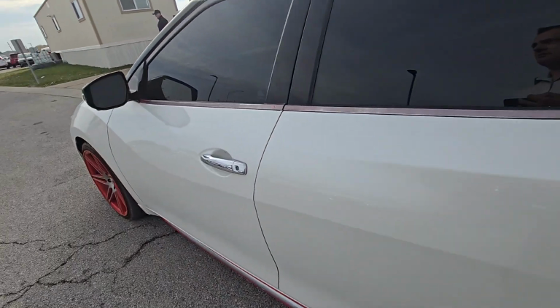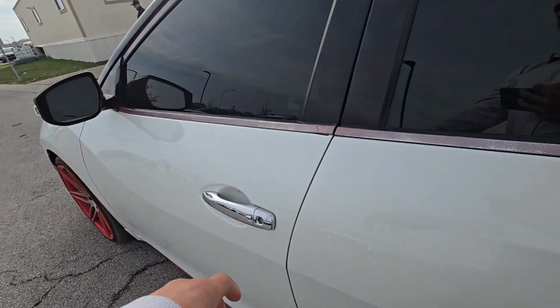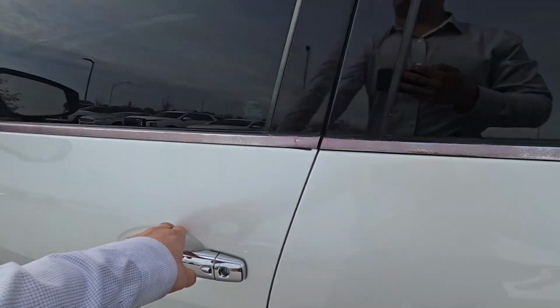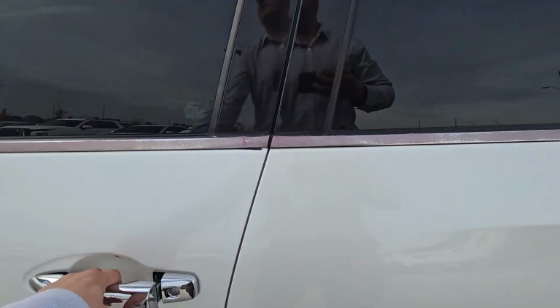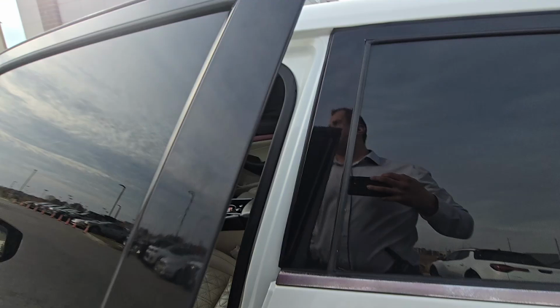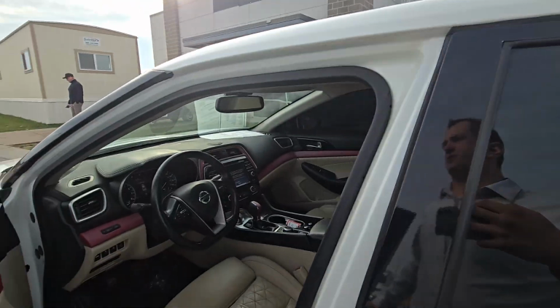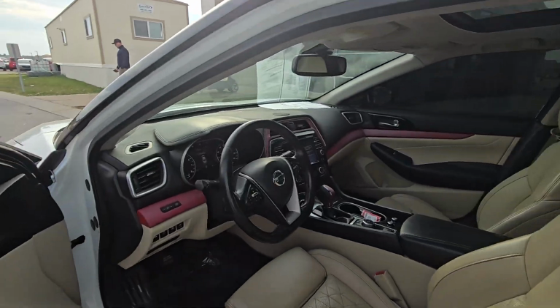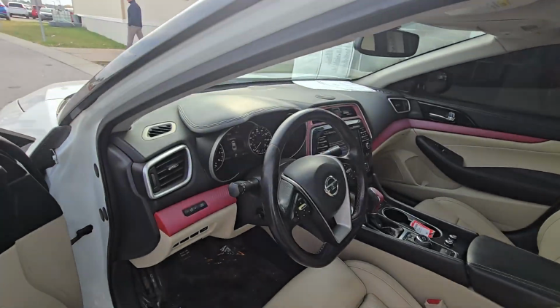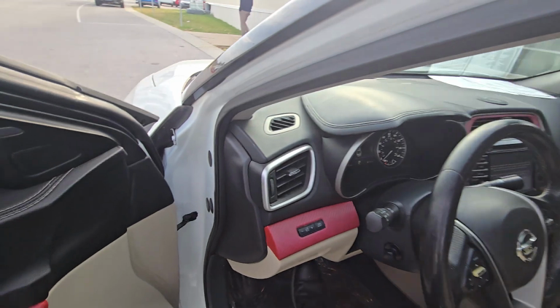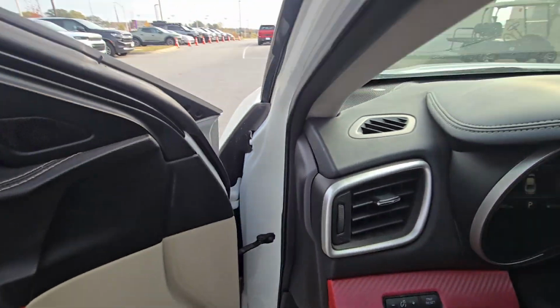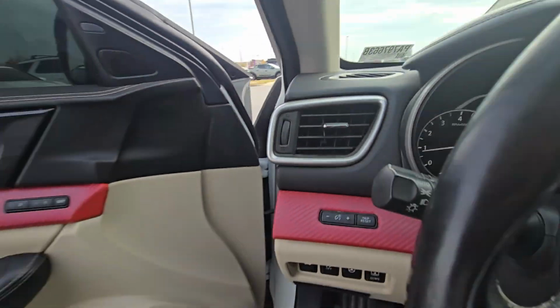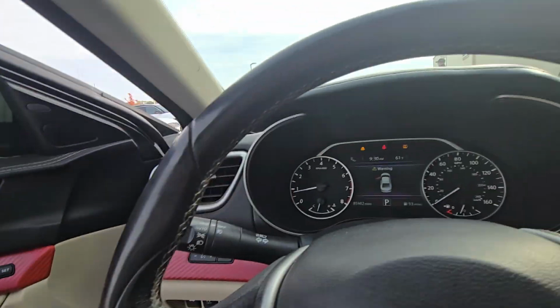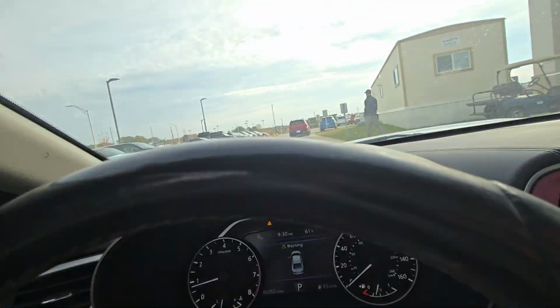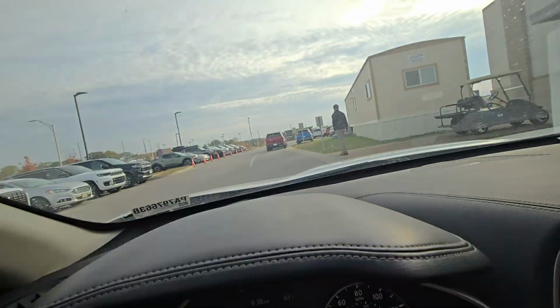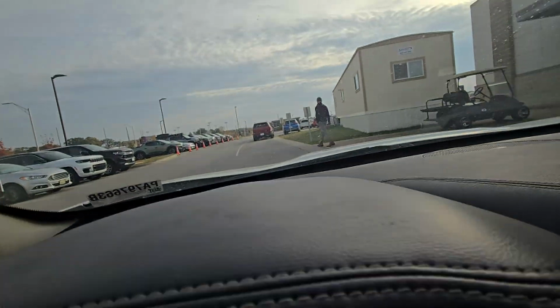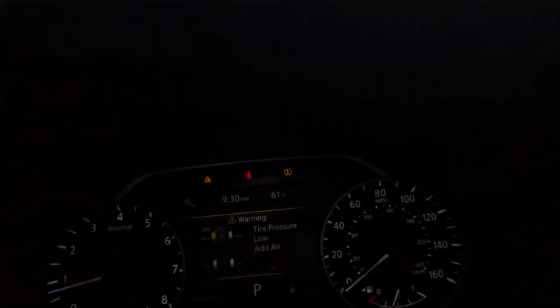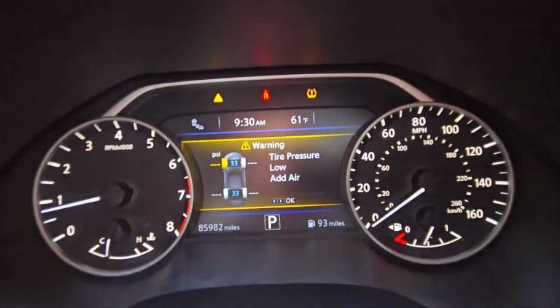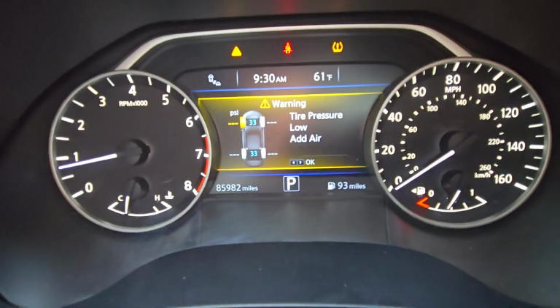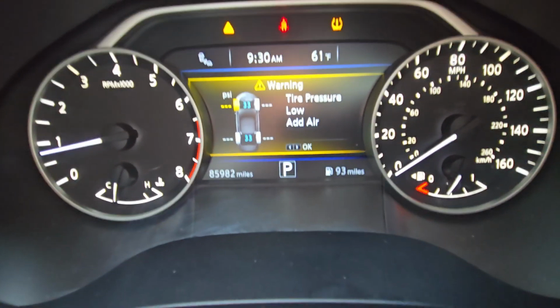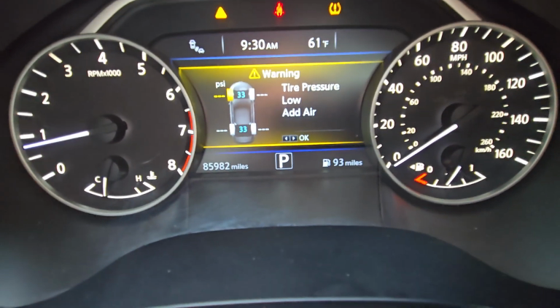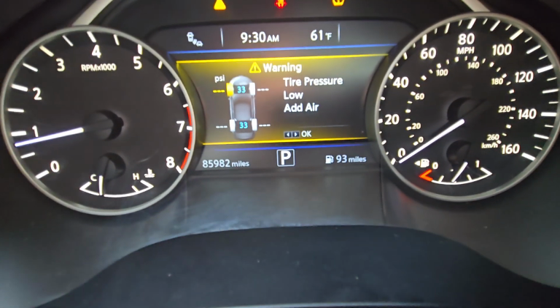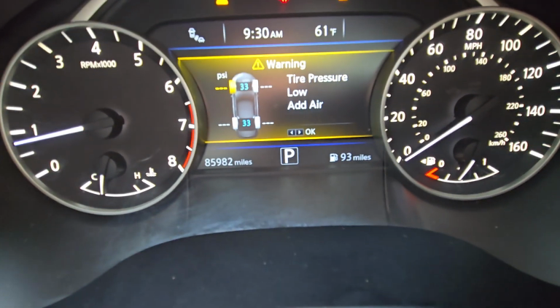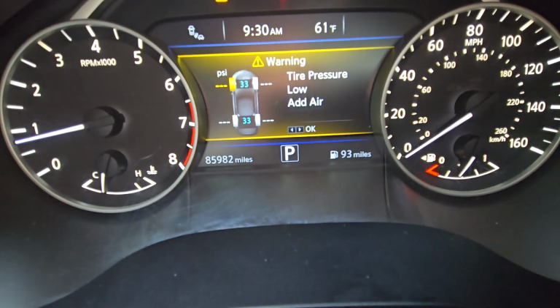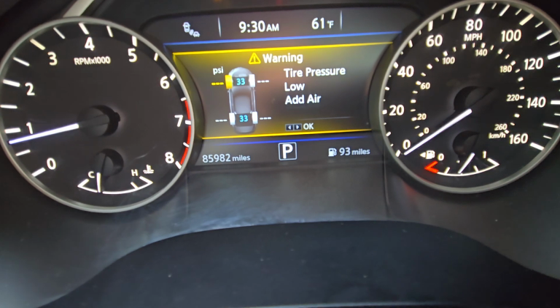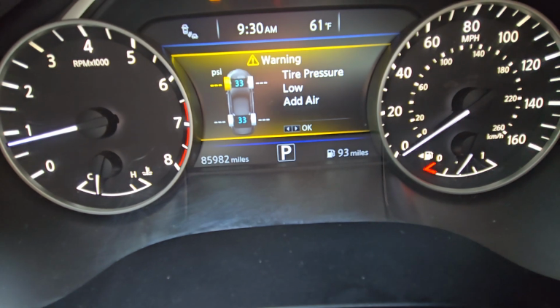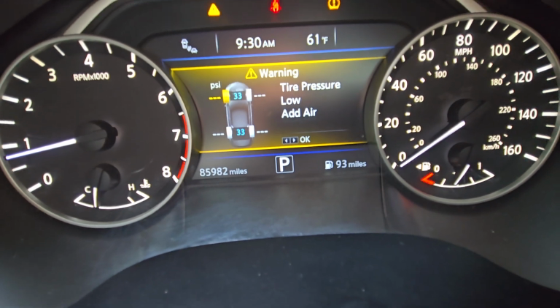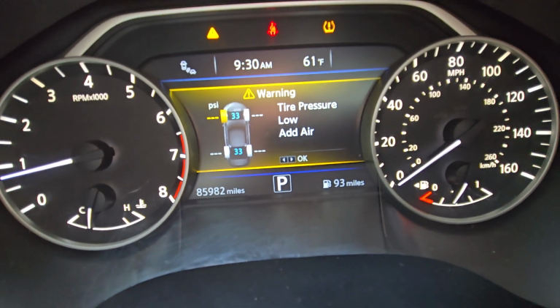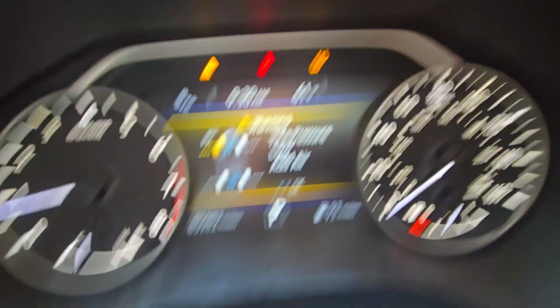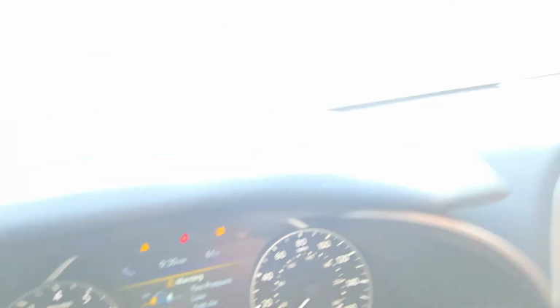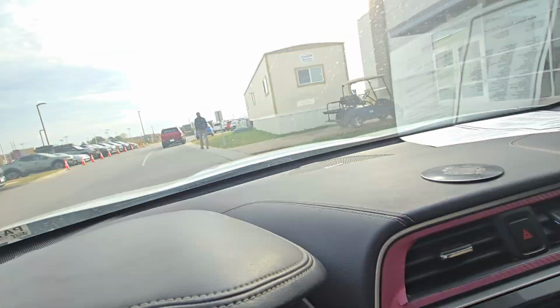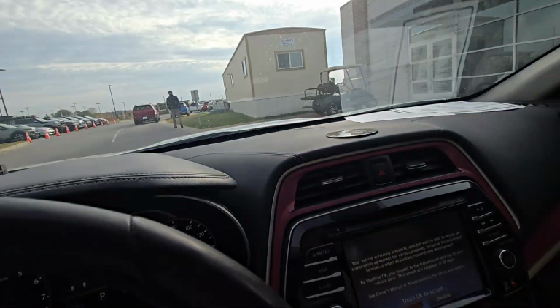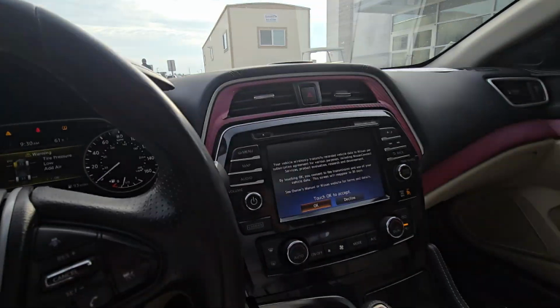Moving up front, let me verify the miles for you real quick, just for transparency's sake. It looks like I've got to put a little air in the top left tire, but you can see they're just shy of 86,000 miles. It's right where we want to be.